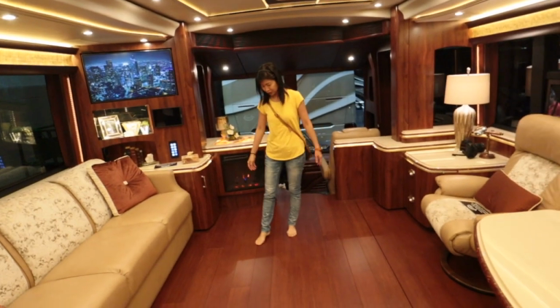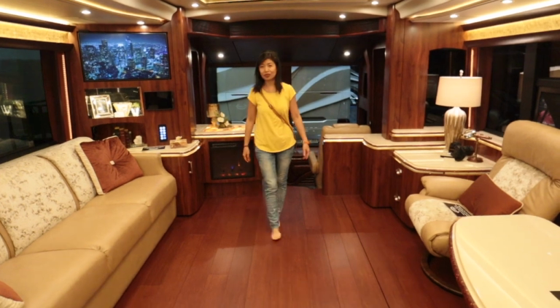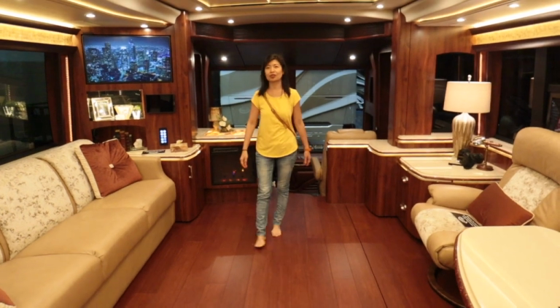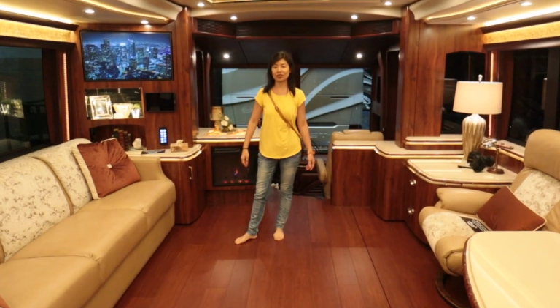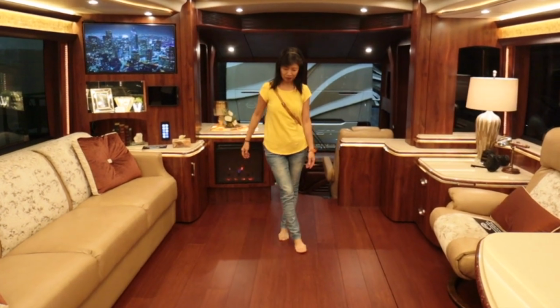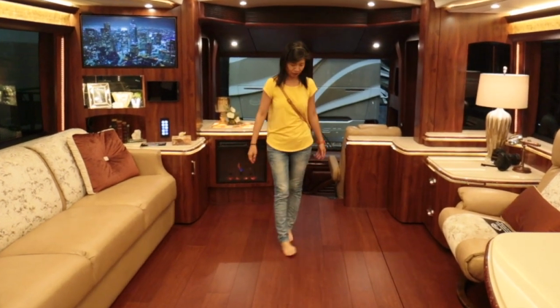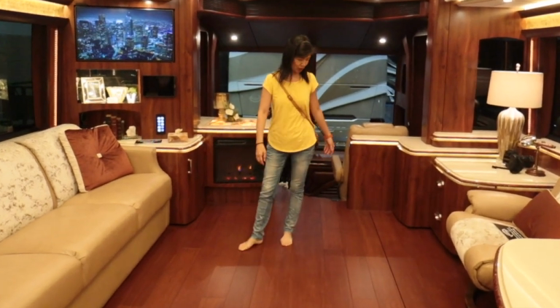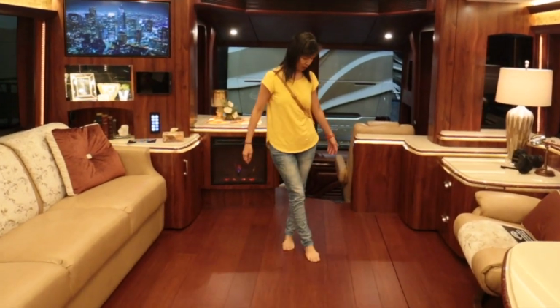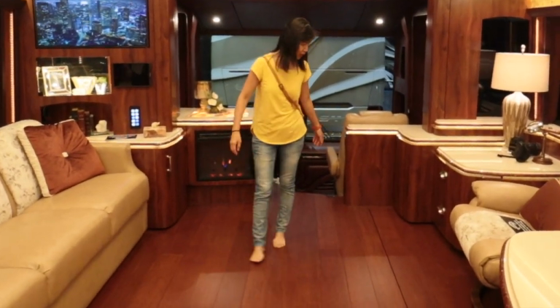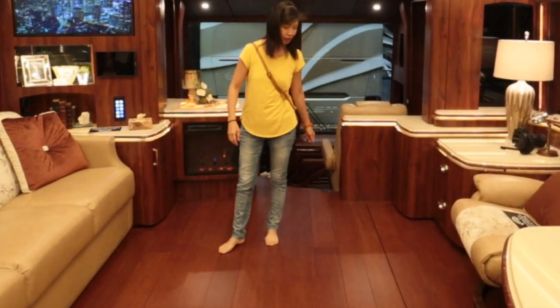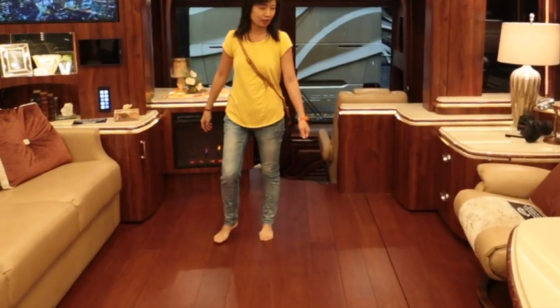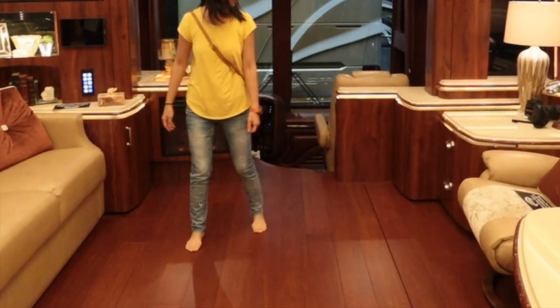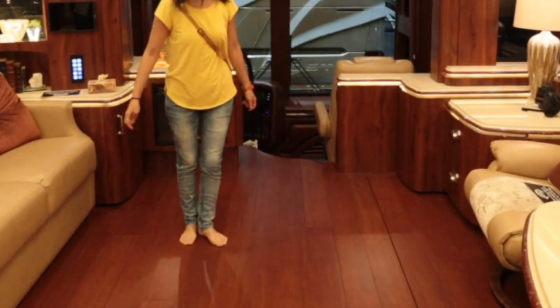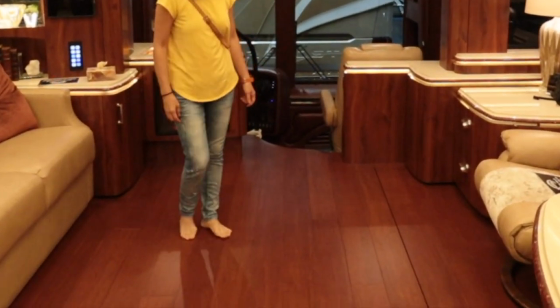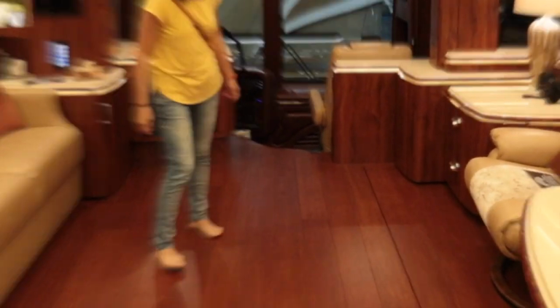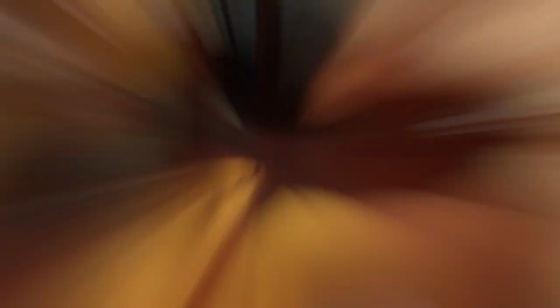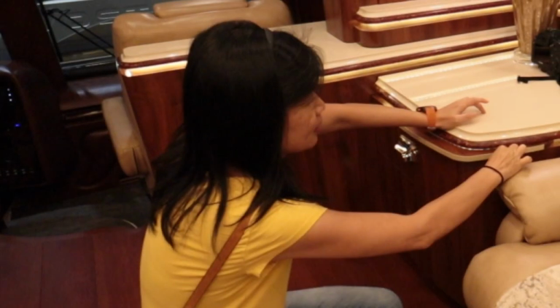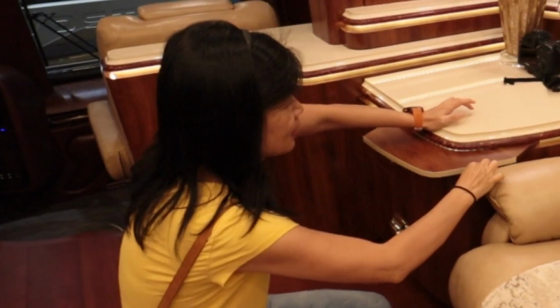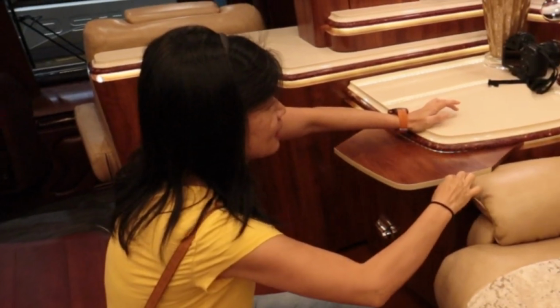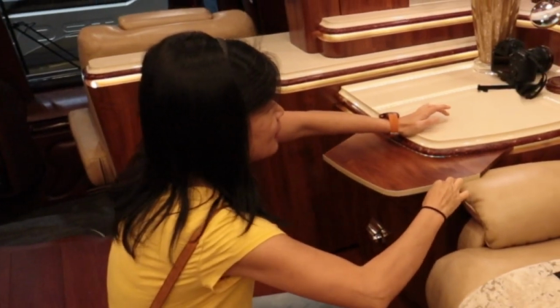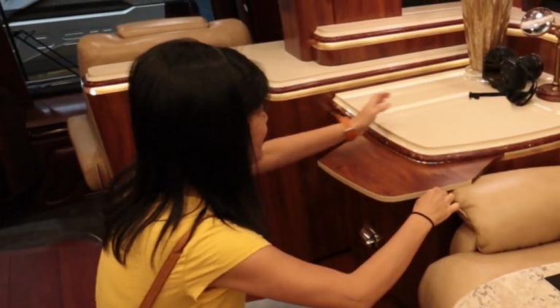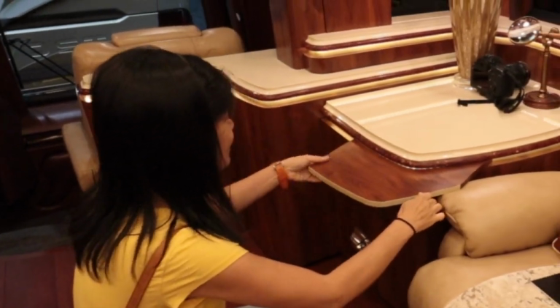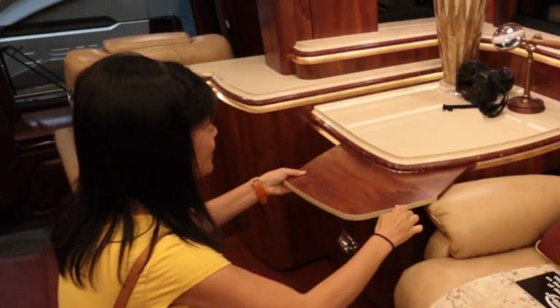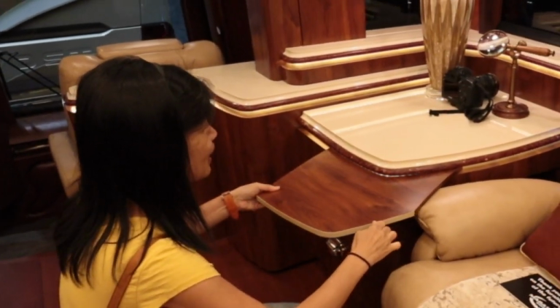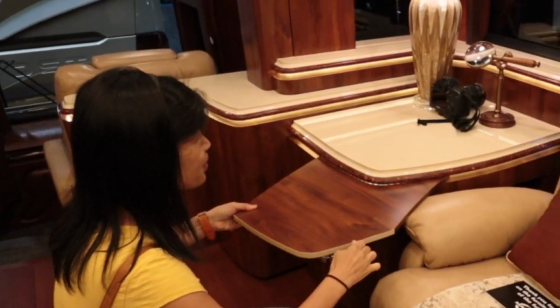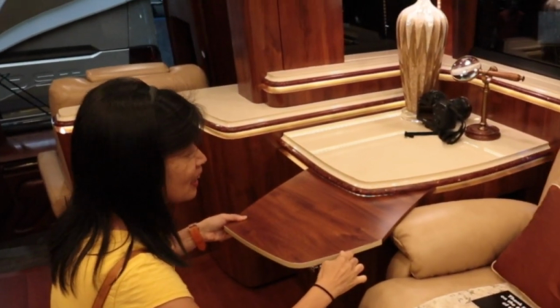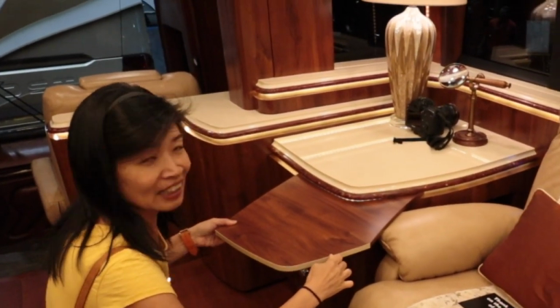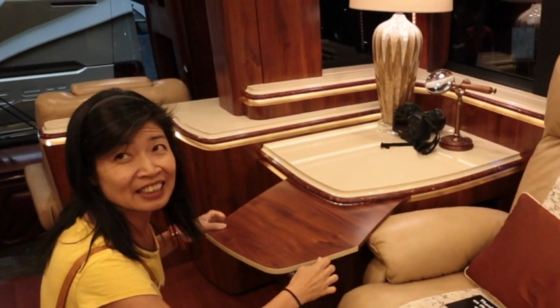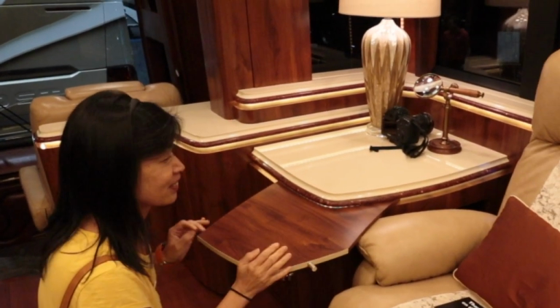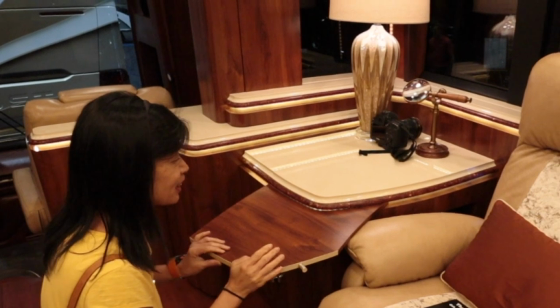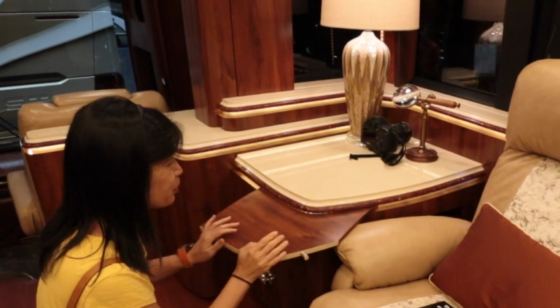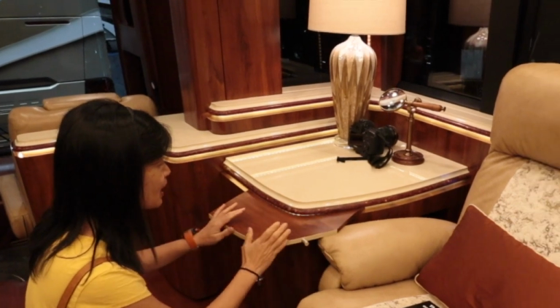The floor feels so good on my feet — it's so beautiful in here. Slide-out tray — there you go, you can put more stuff on it.